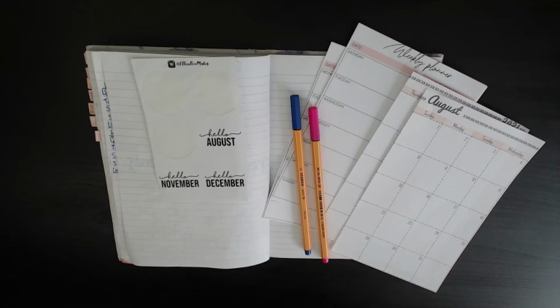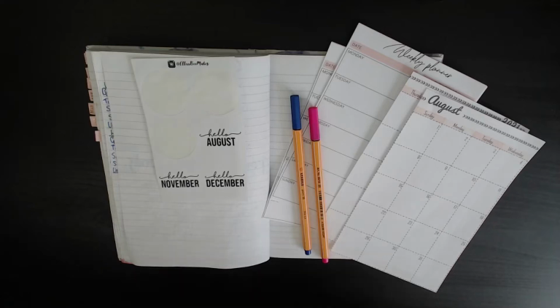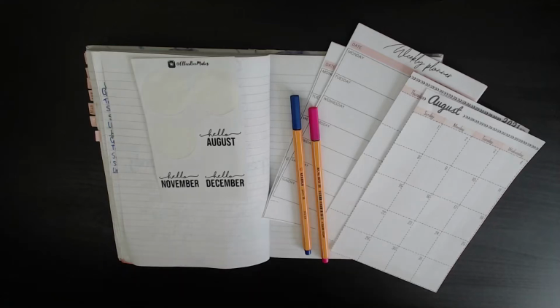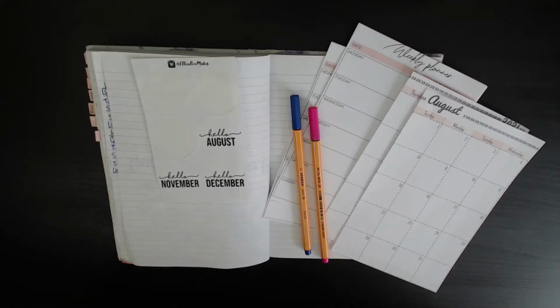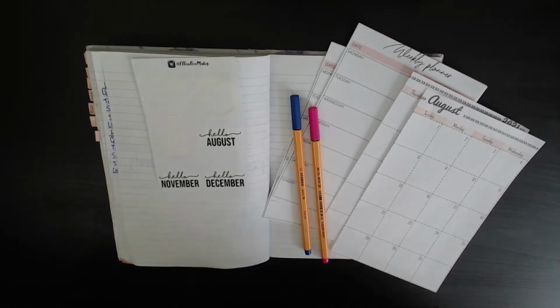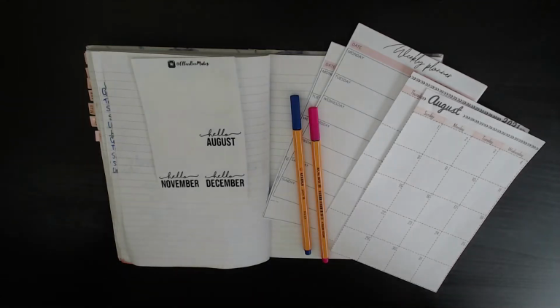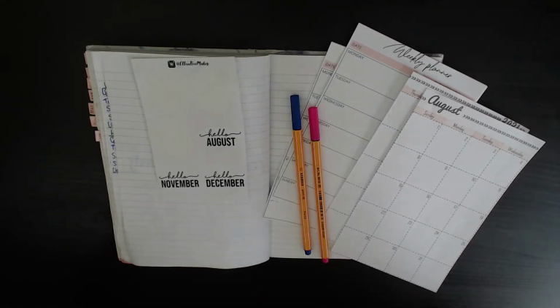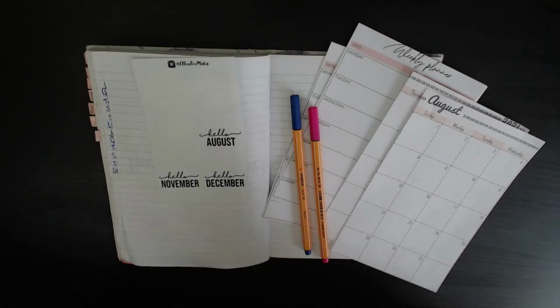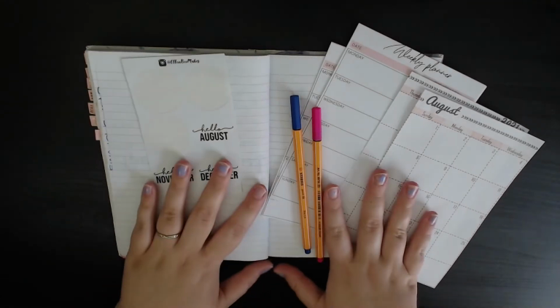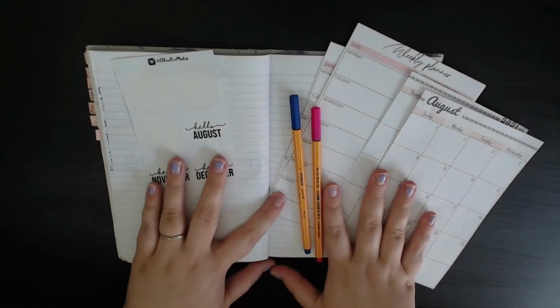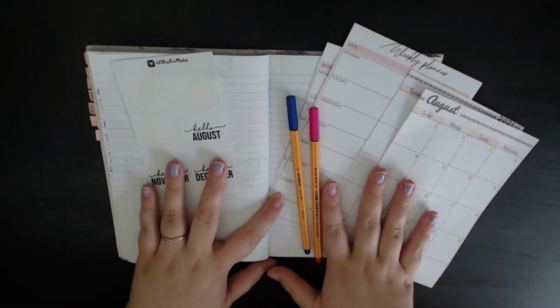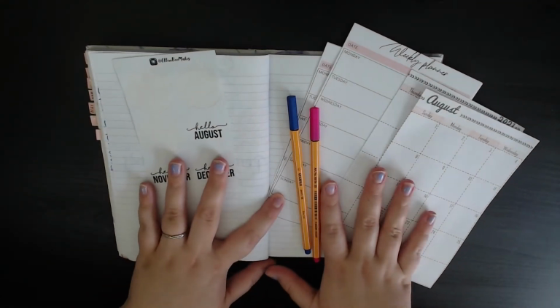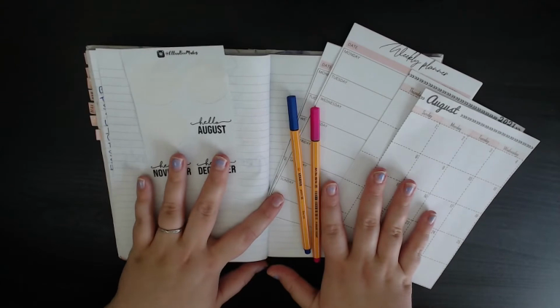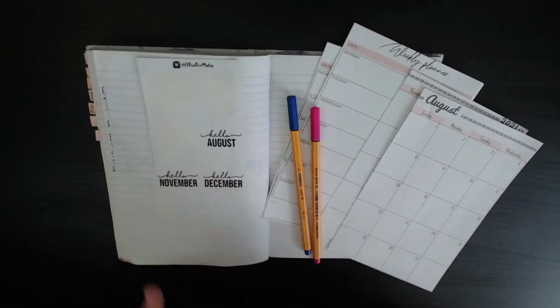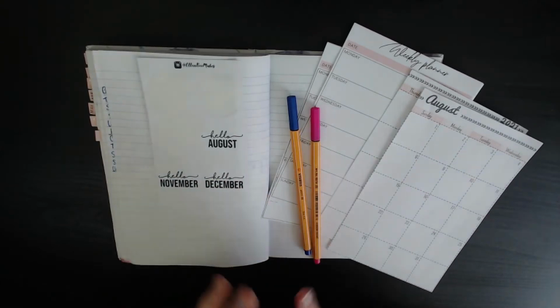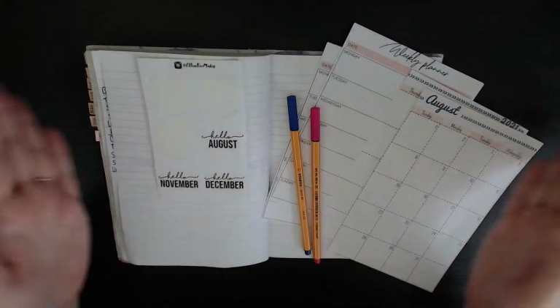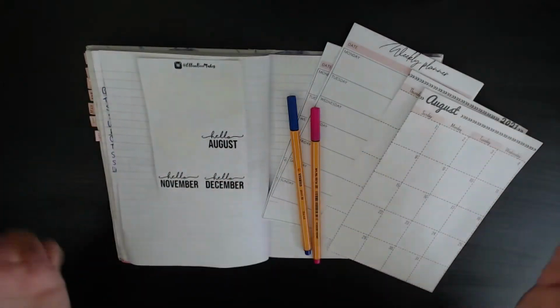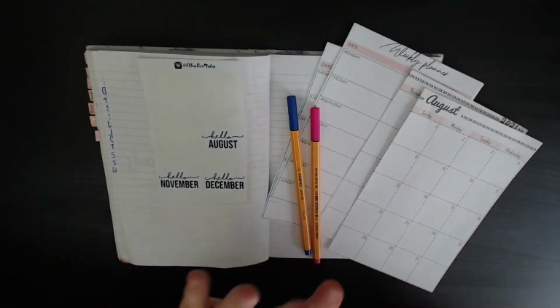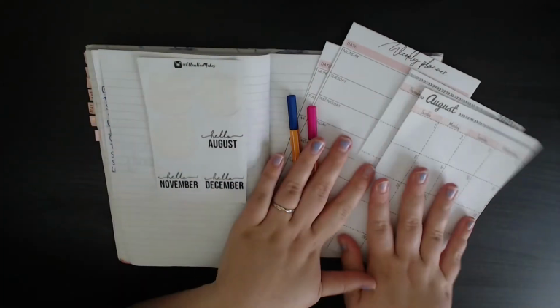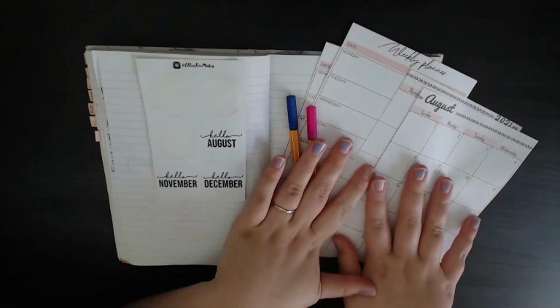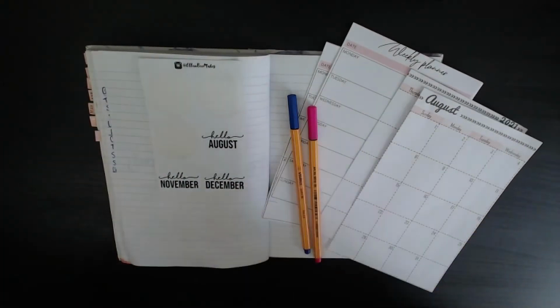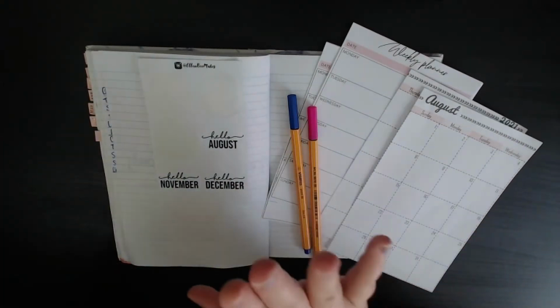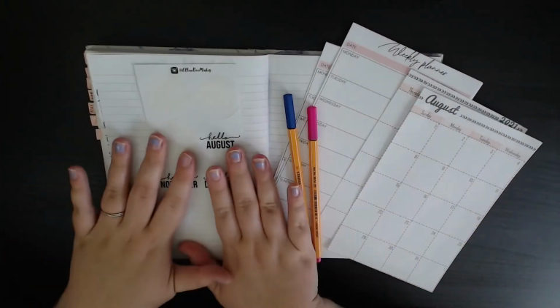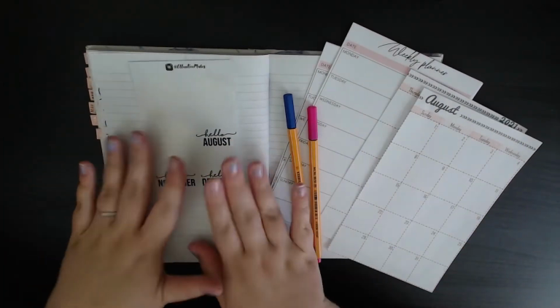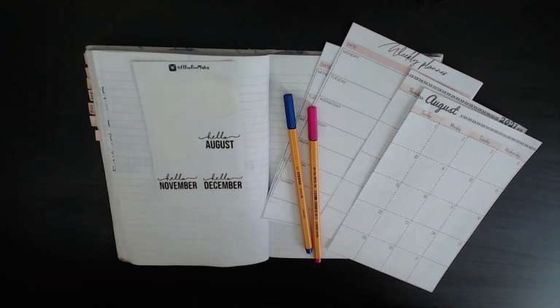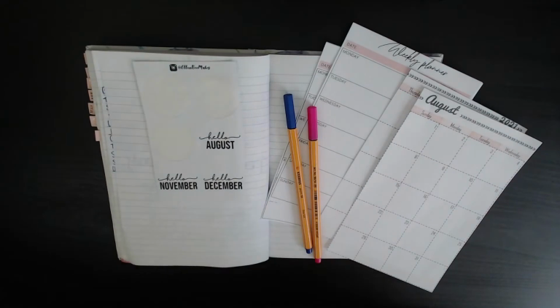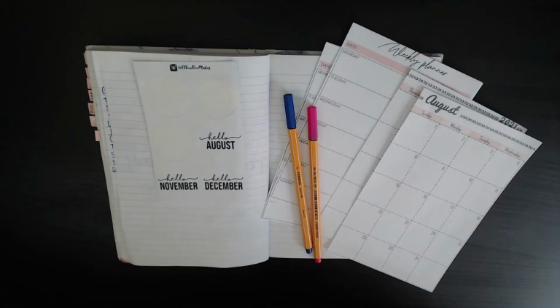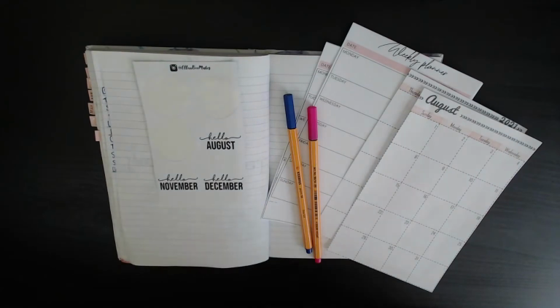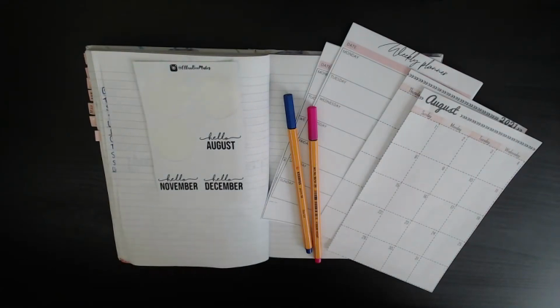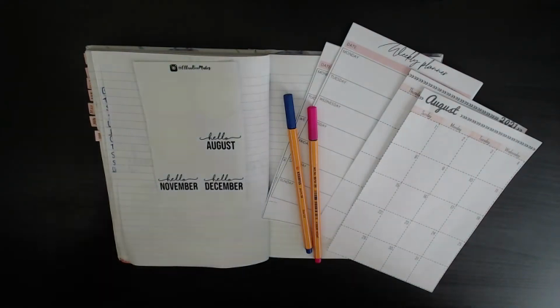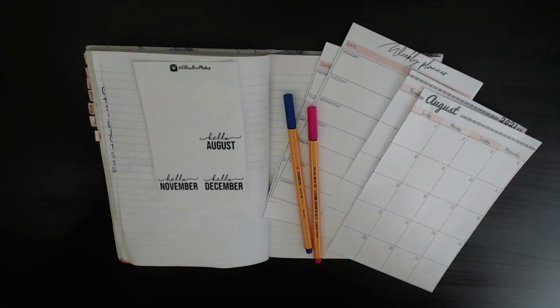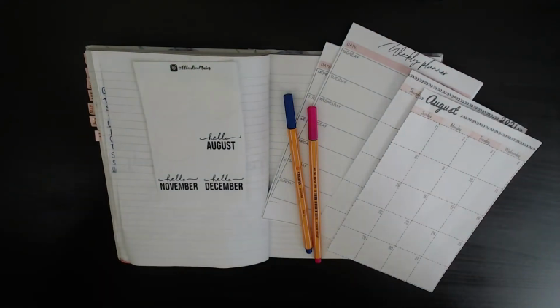Hello and welcome to Learning to Breathe. Today you're joining me while I set up my monthly planner for August. As you can see in front of me I have got my printouts ready, I've got my stickers ready, so get yourself a drink, get yourself comfy and I hope you enjoy this video.